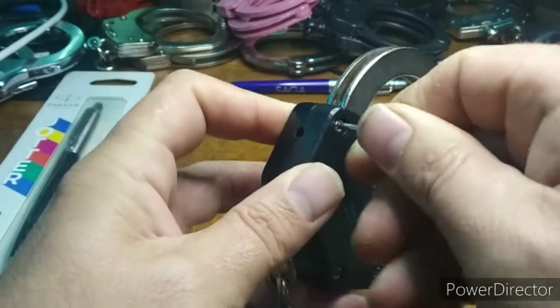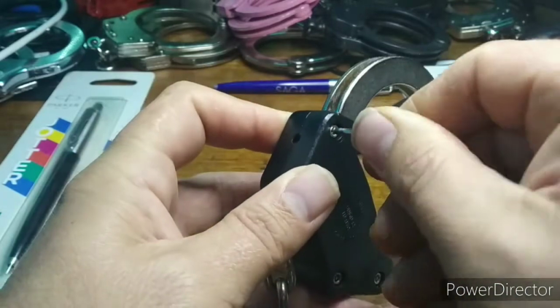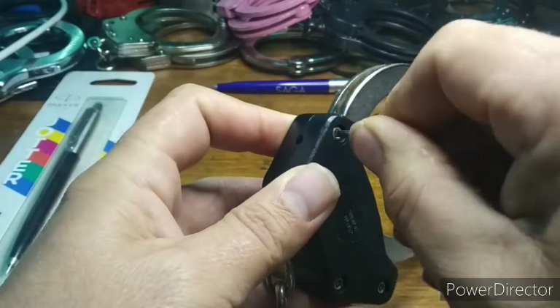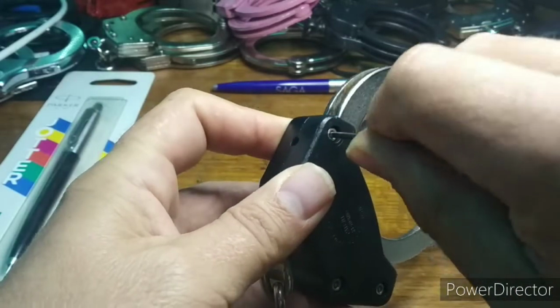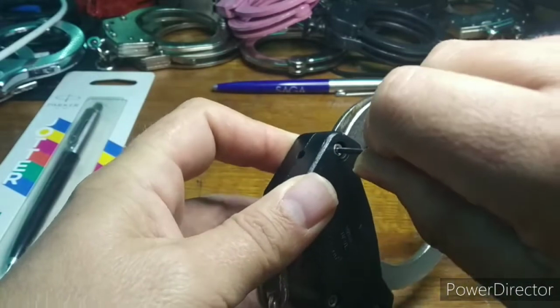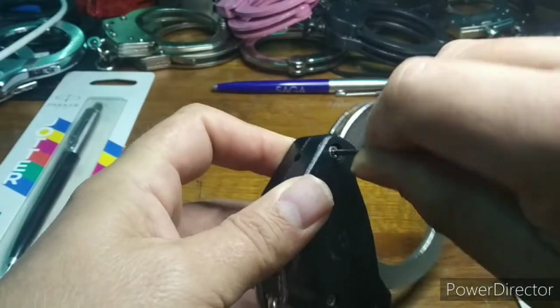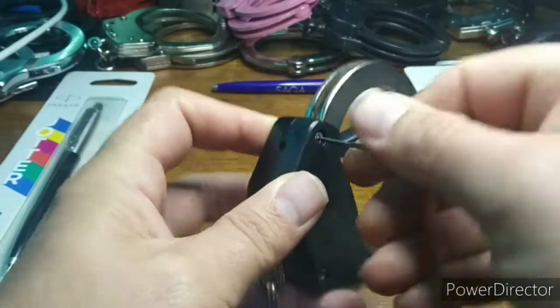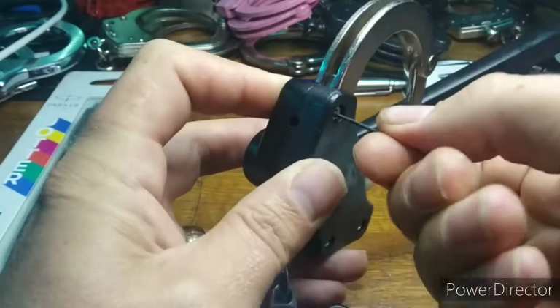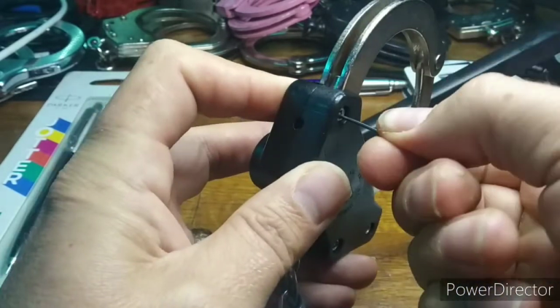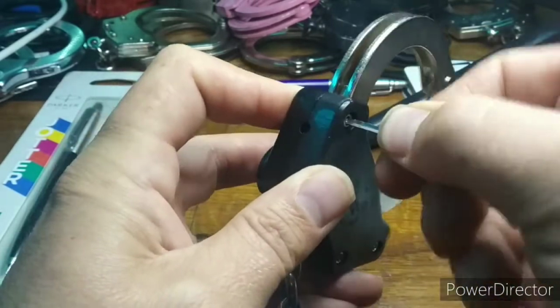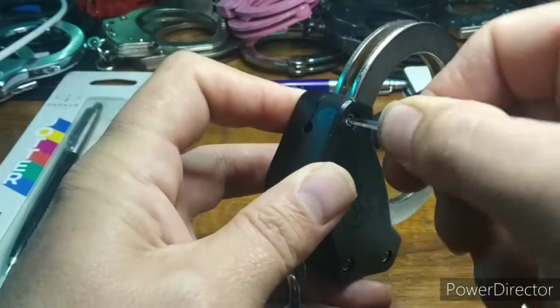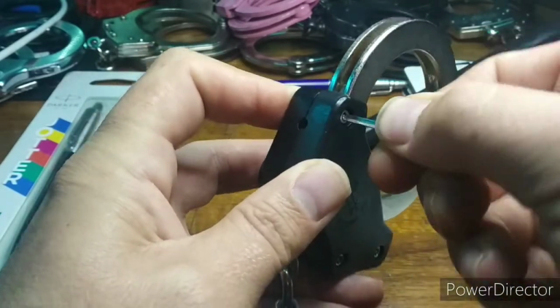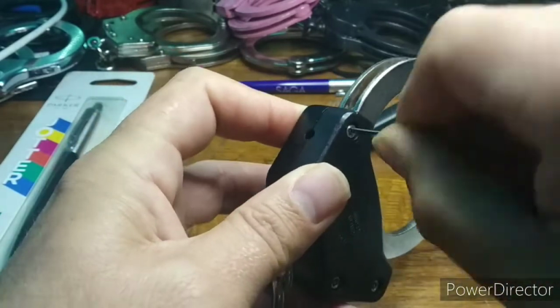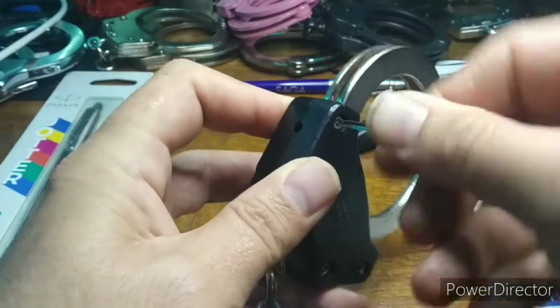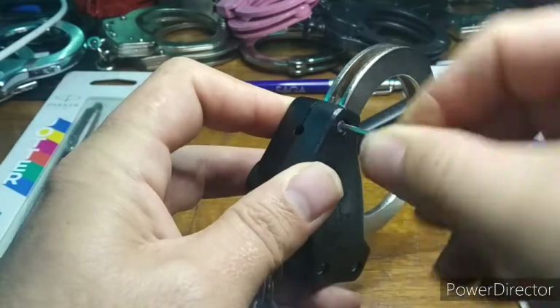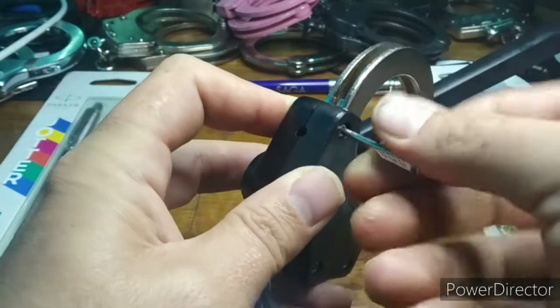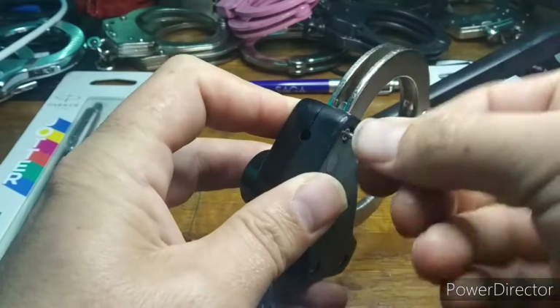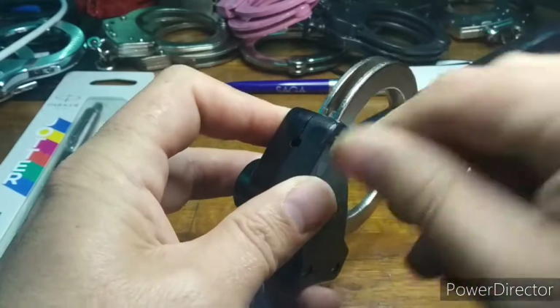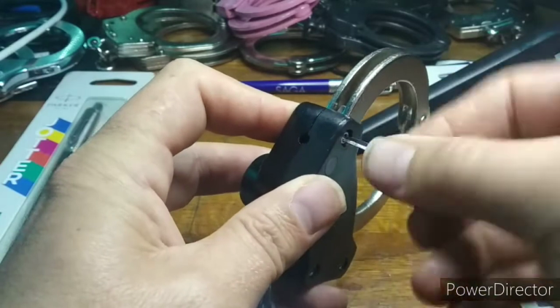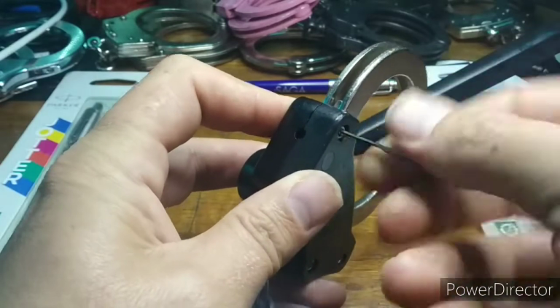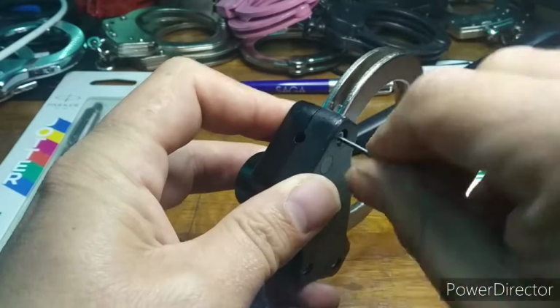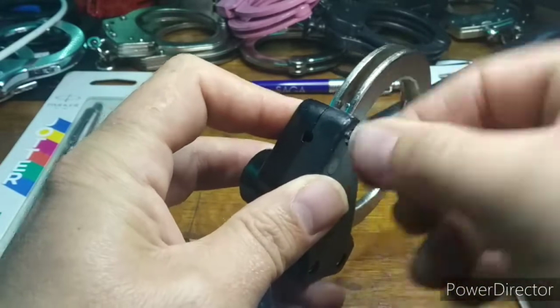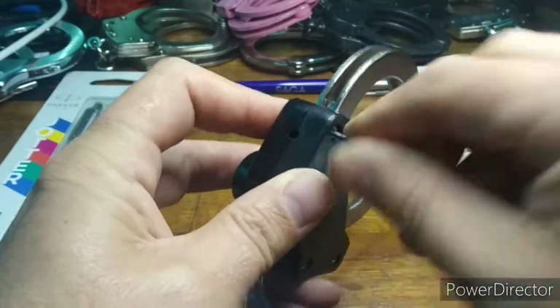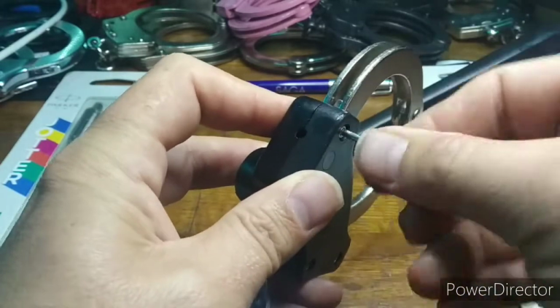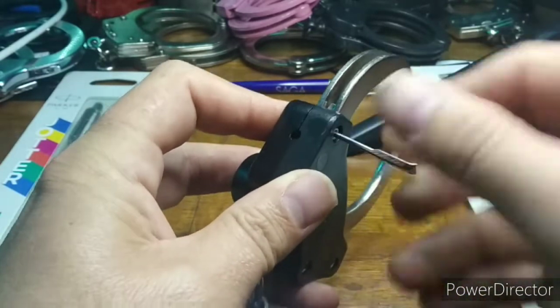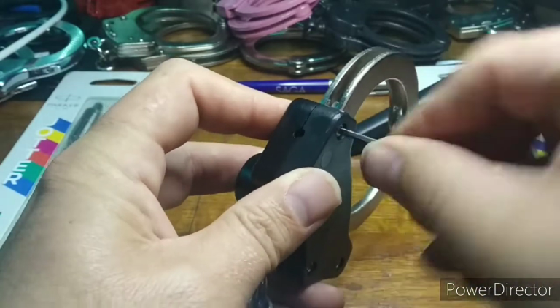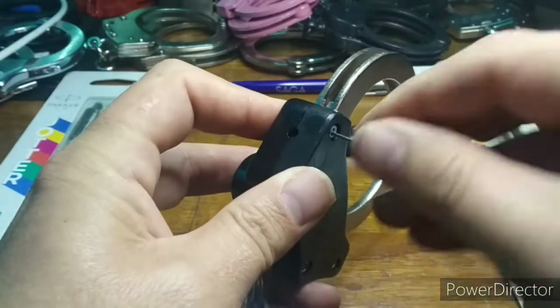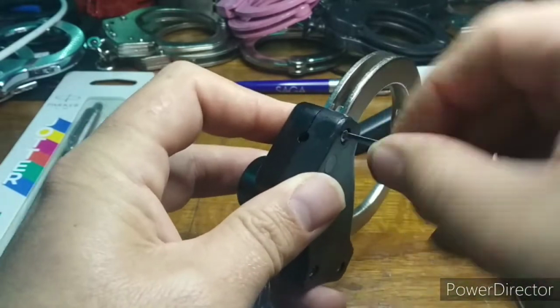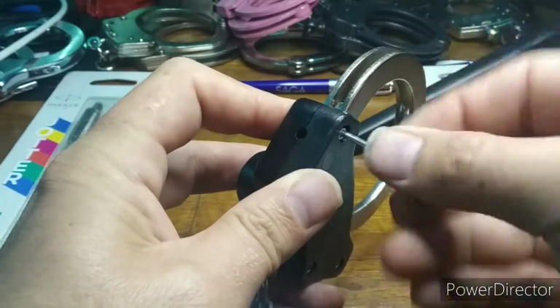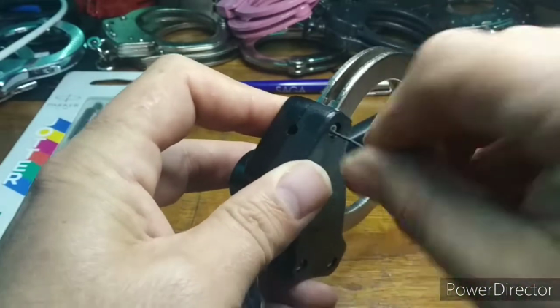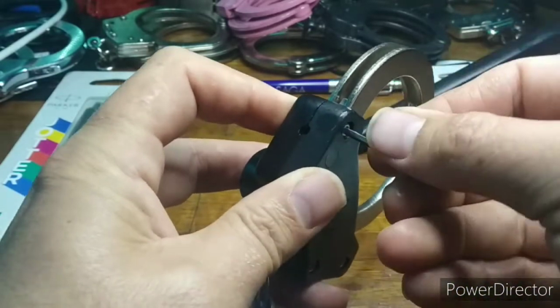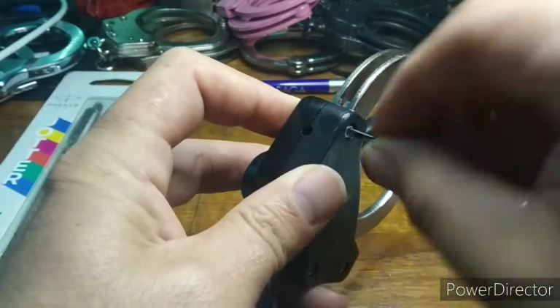The bolts are a security pin type with a nut secured on the key face. The diameter is rather conveniently ideal for the Parker clip. Jam it in and rotate.